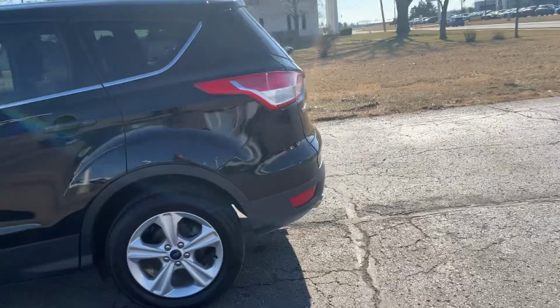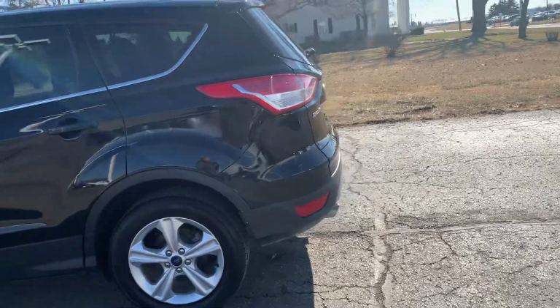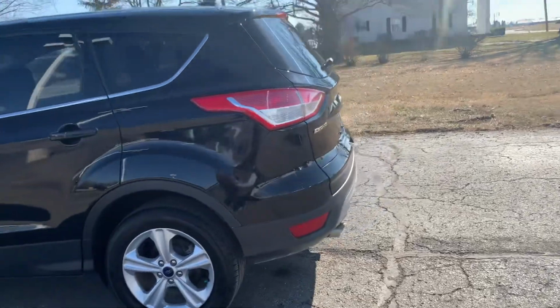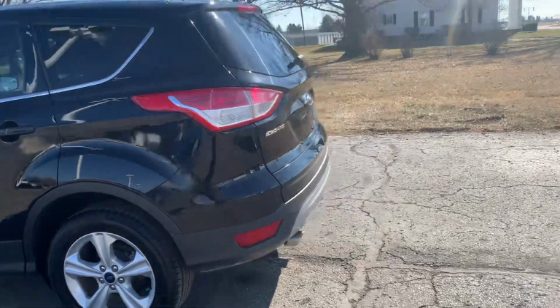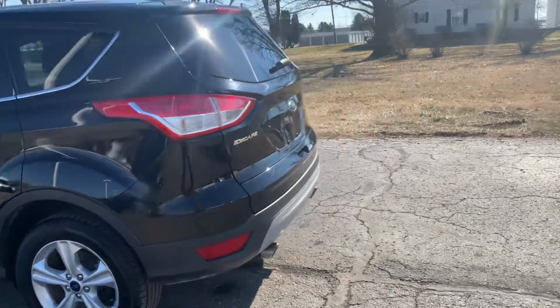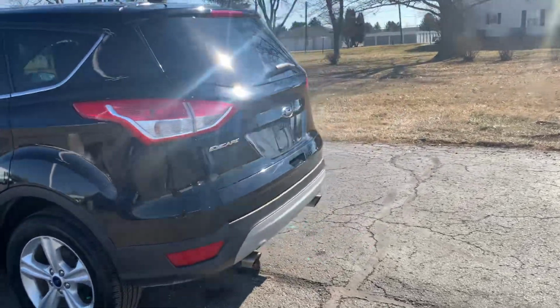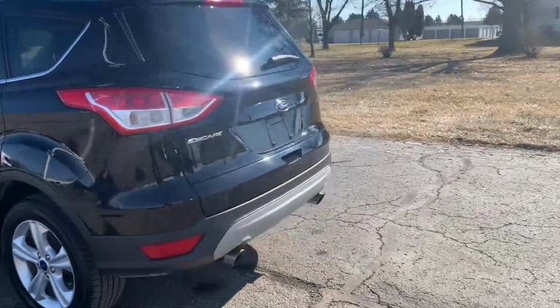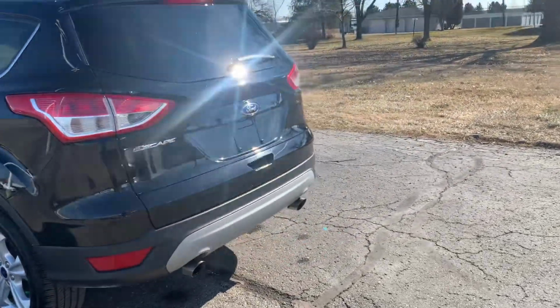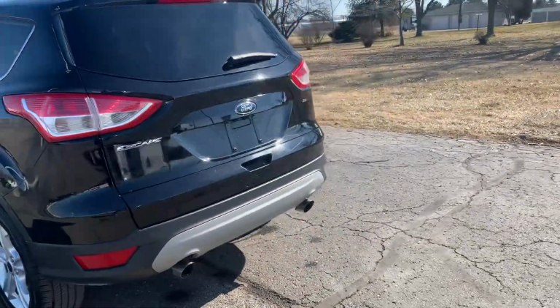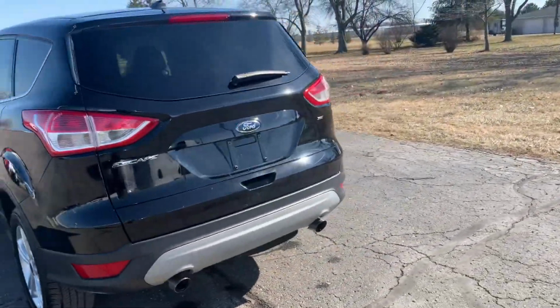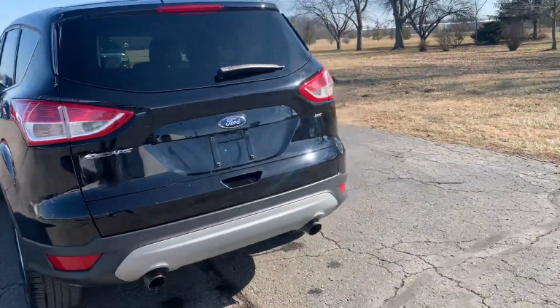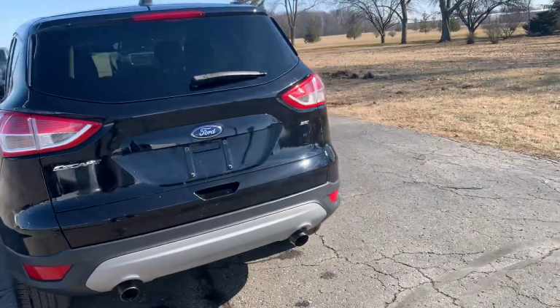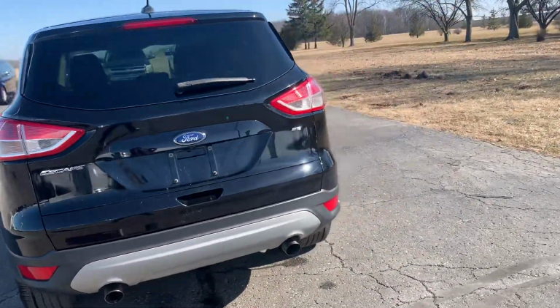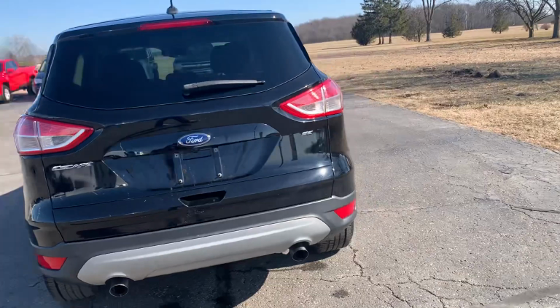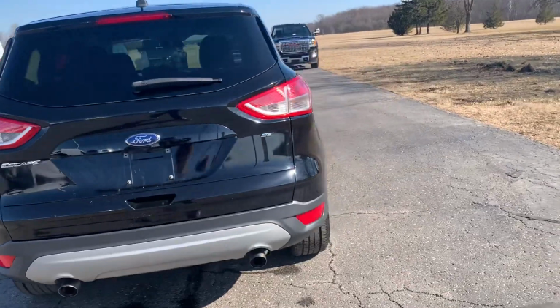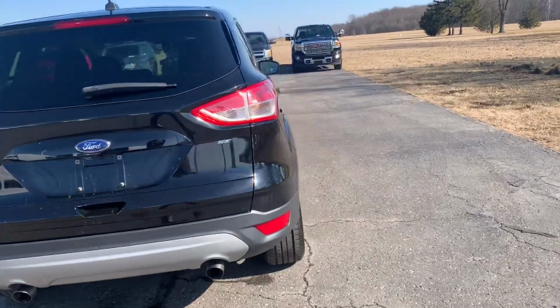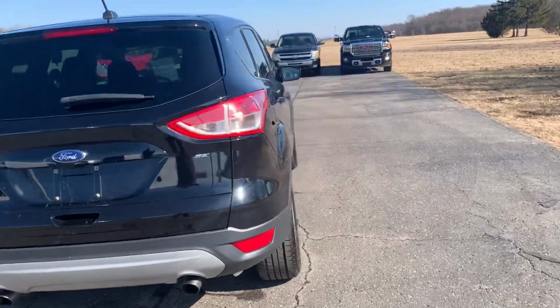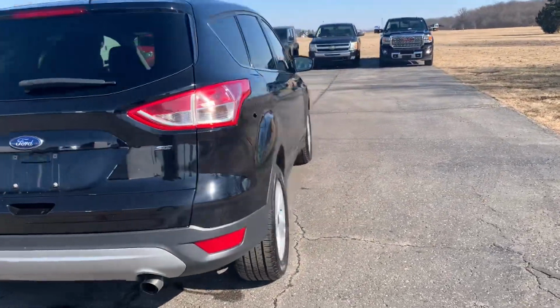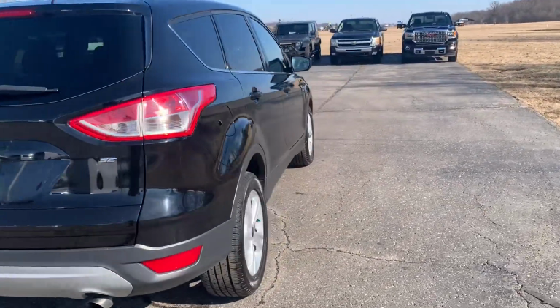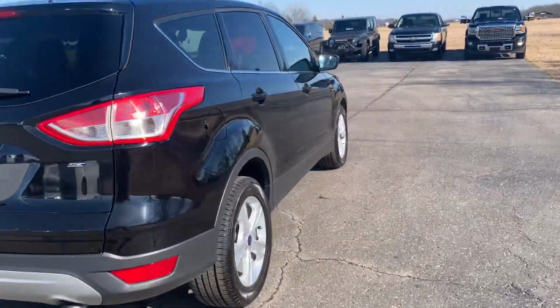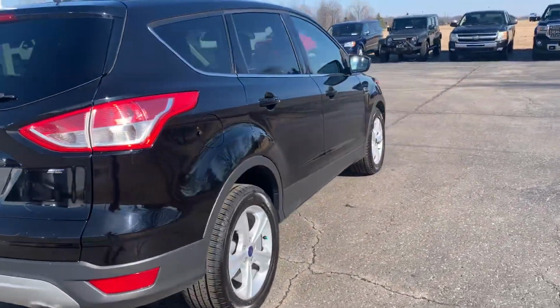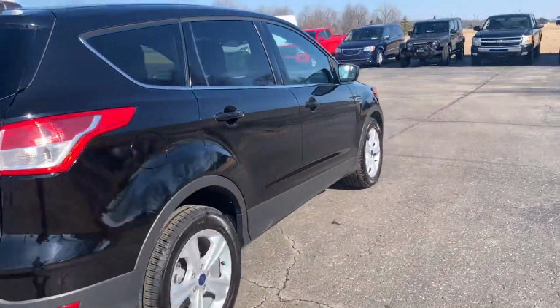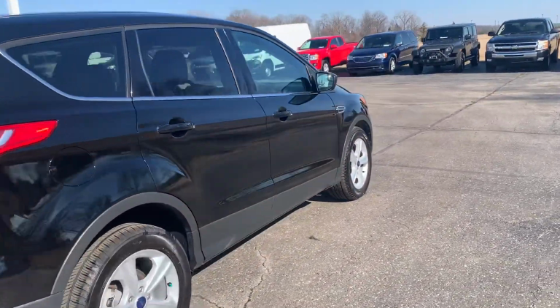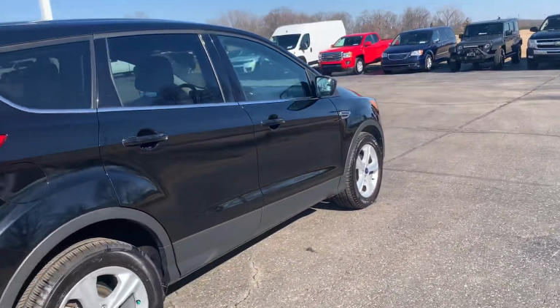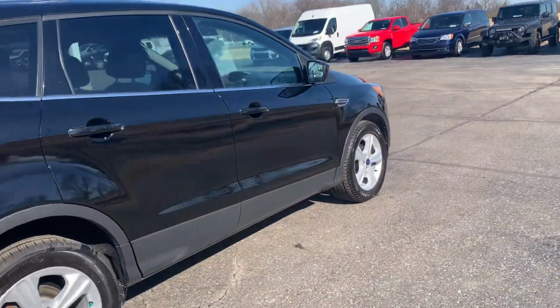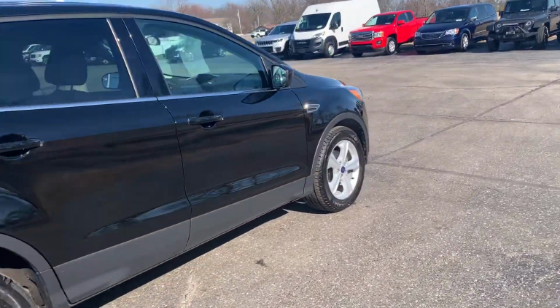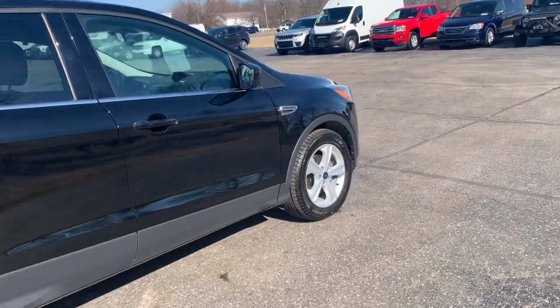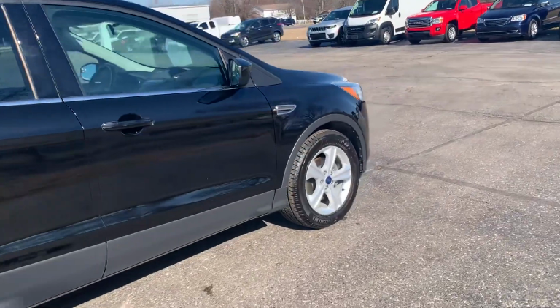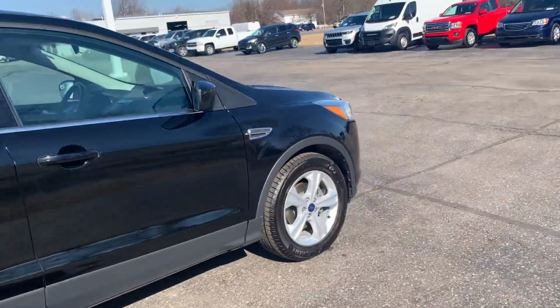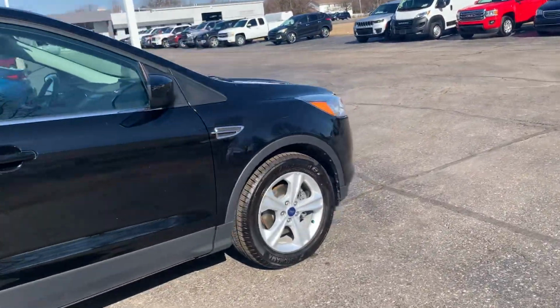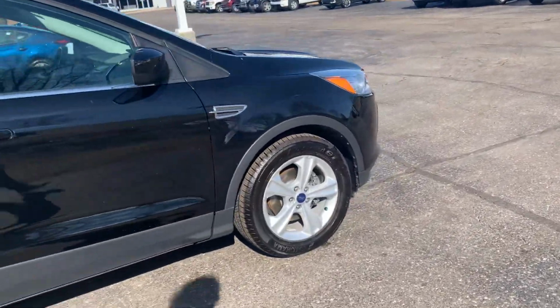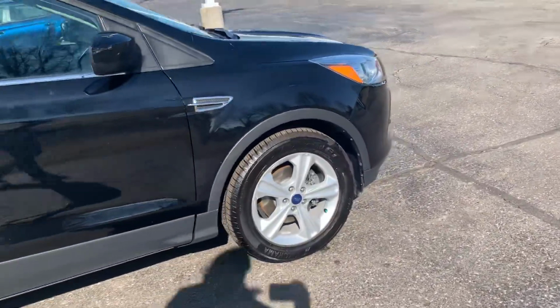This one's in pretty decent shape along the outside. Tires look good all the way around — I'll show you one as an example.